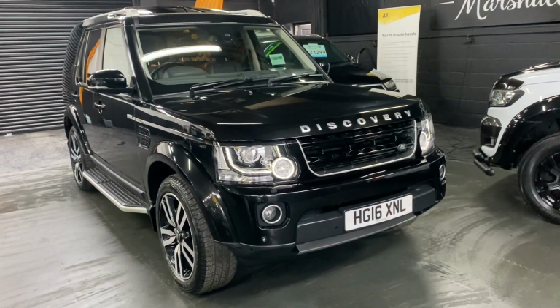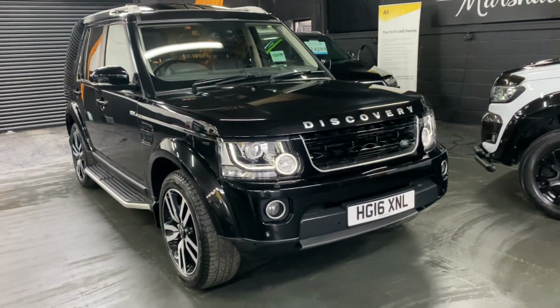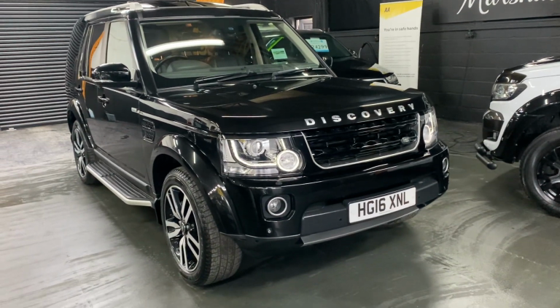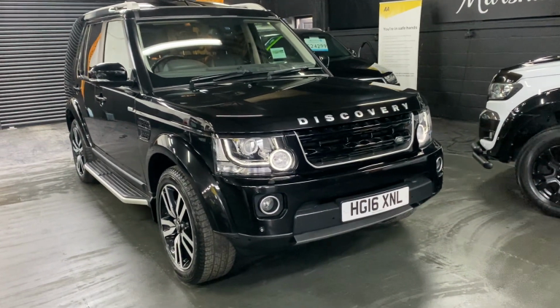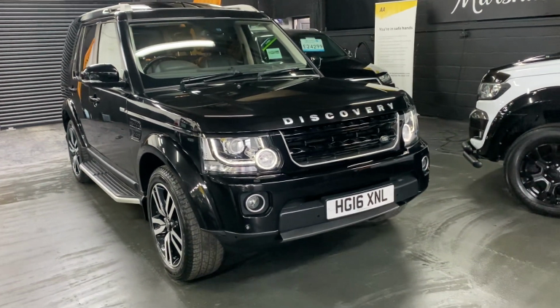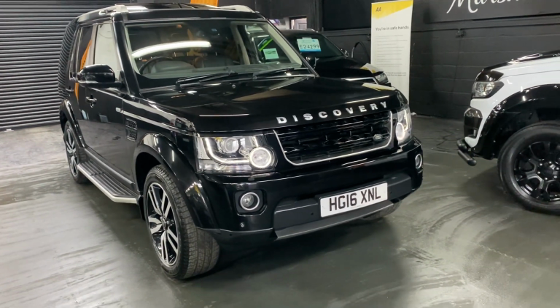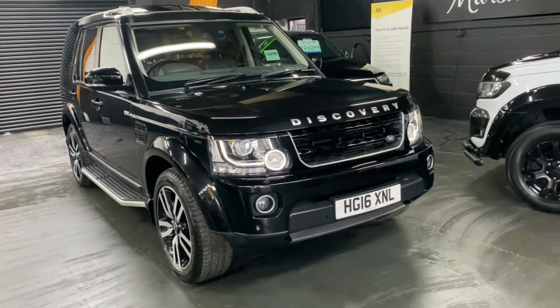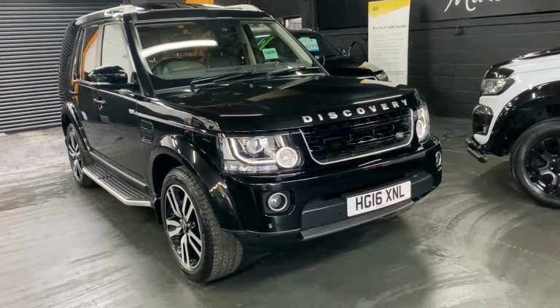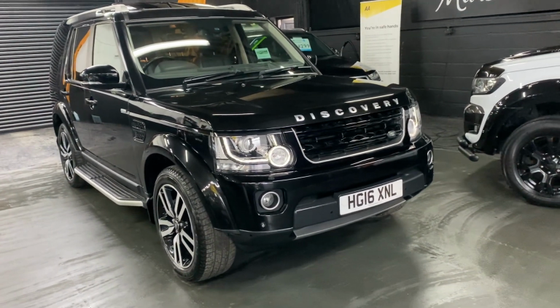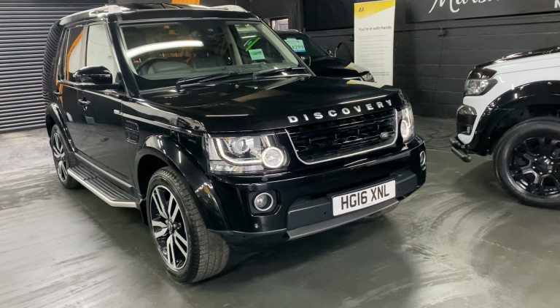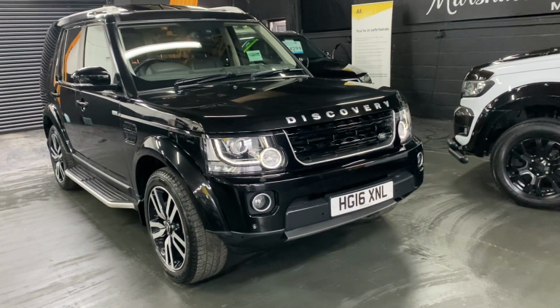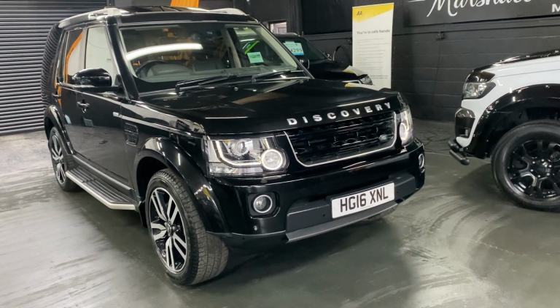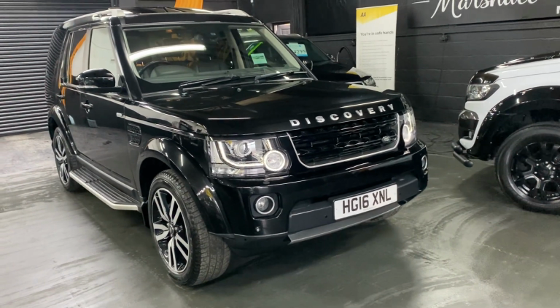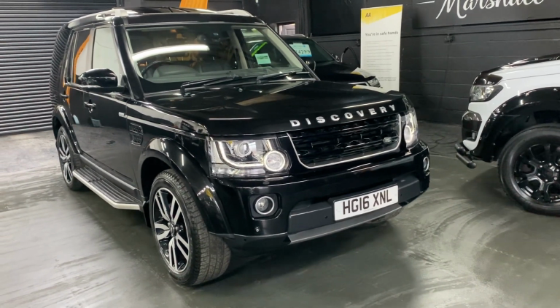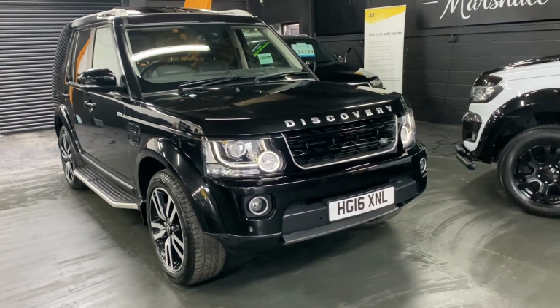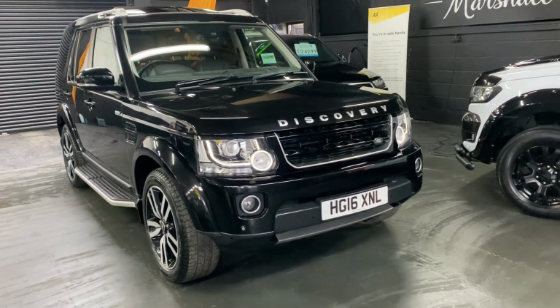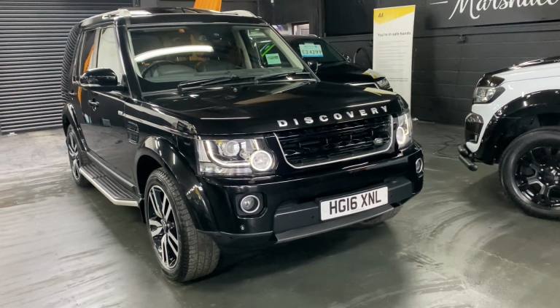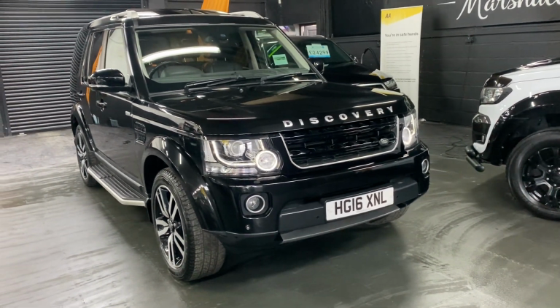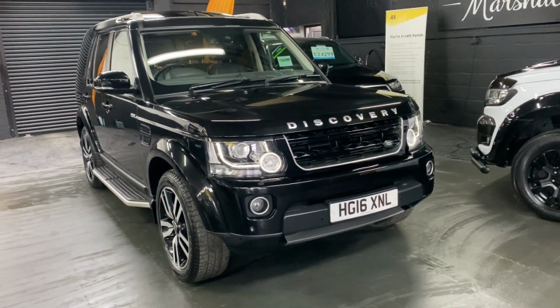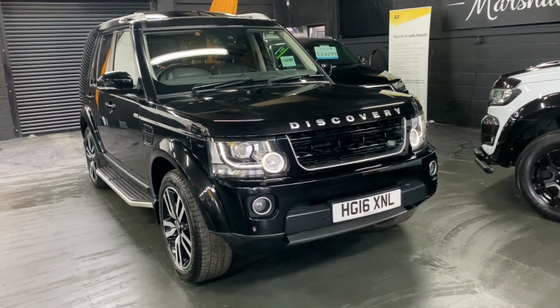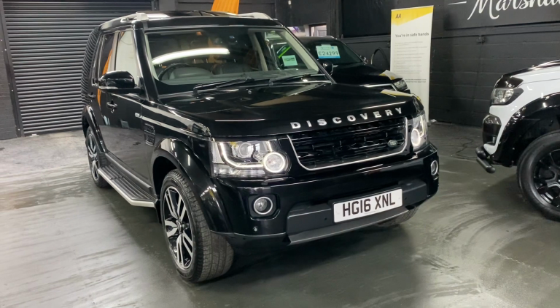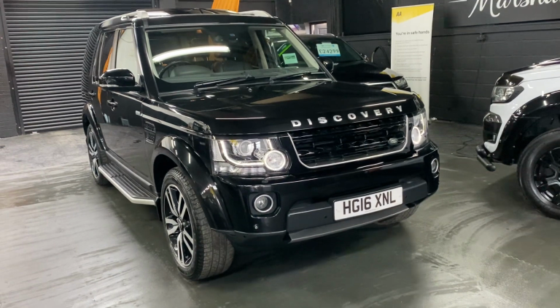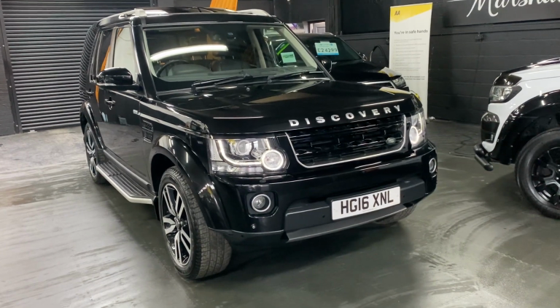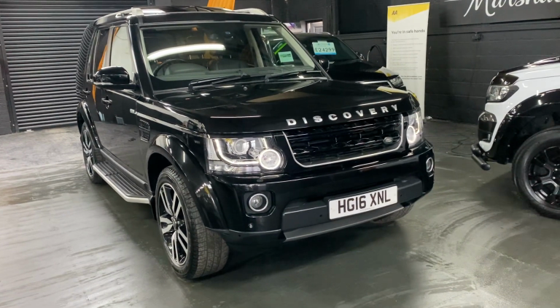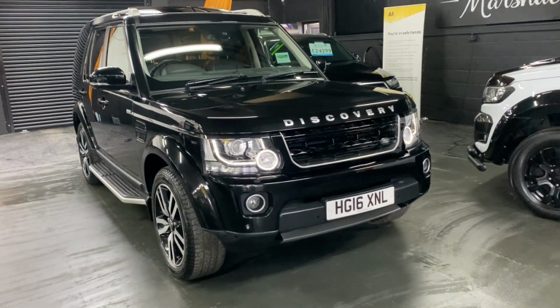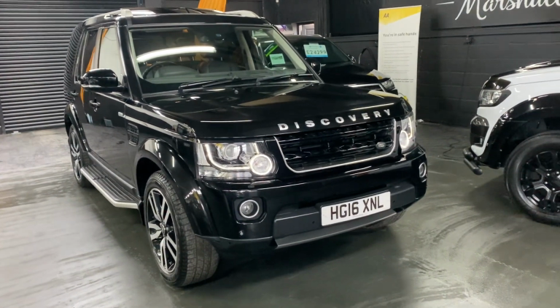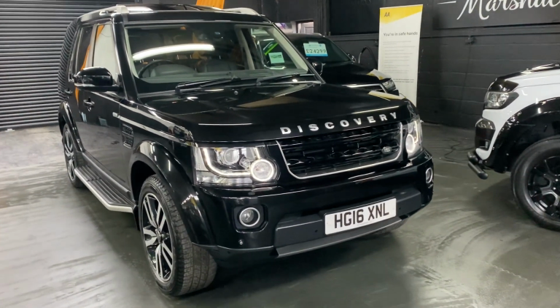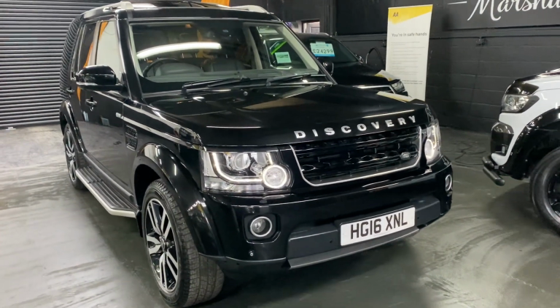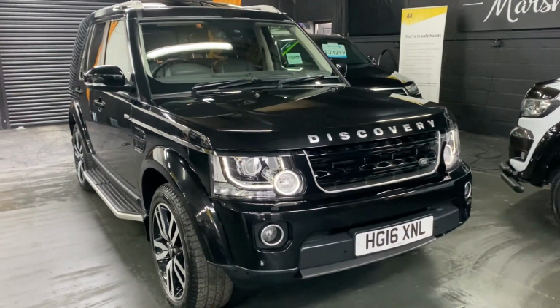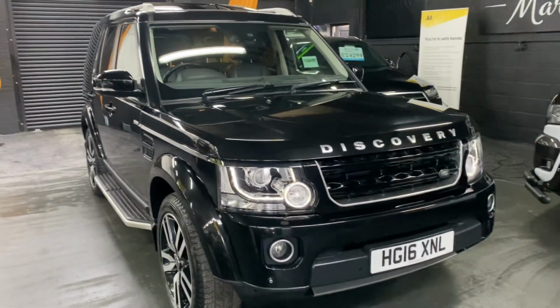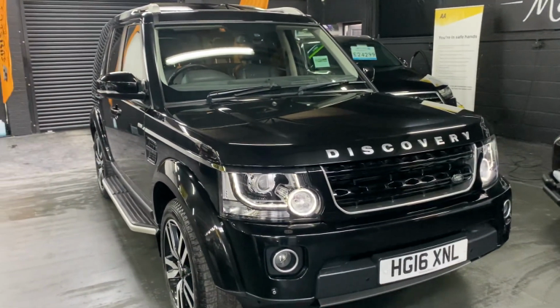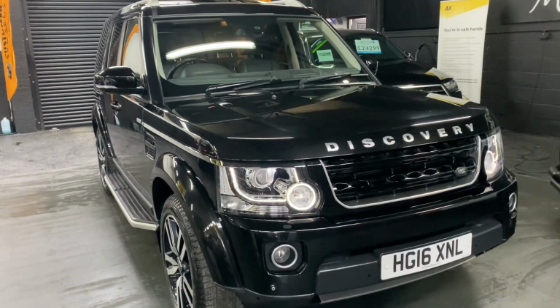Good afternoon. We're really happy to present this 2016 on a 16 plate Land Rover Discovery 4, and it is a Landmark Edition — the run-out spec that they did for this shape — and you do get a lot of spec included, finished in Santorini Black over full black leather interior.